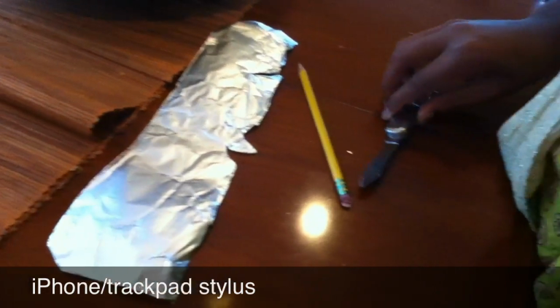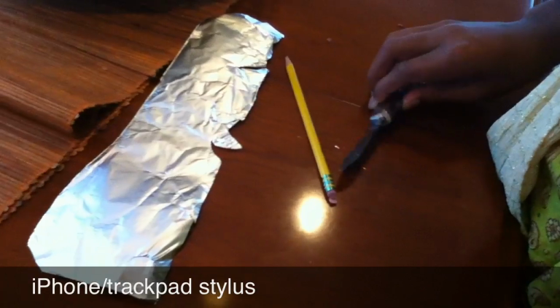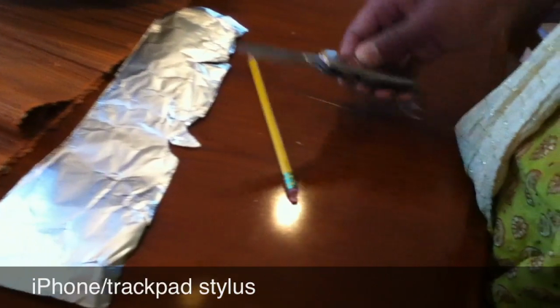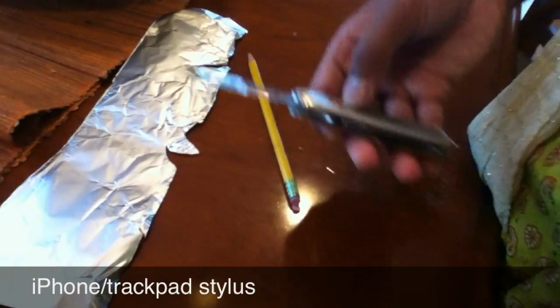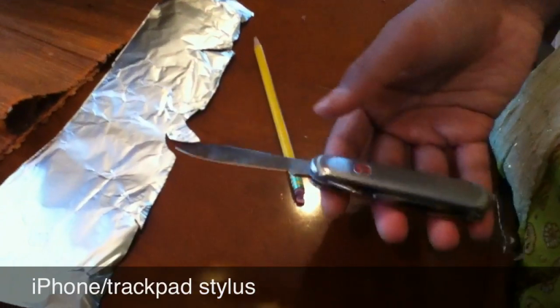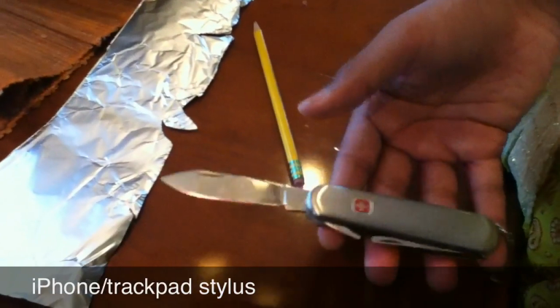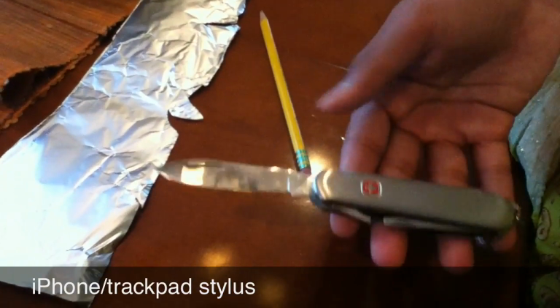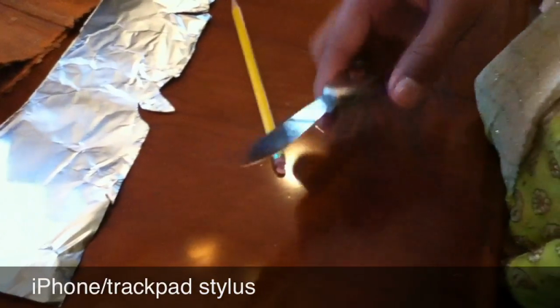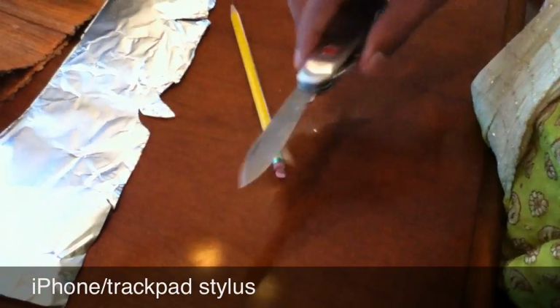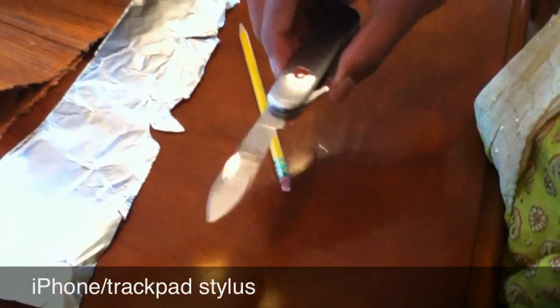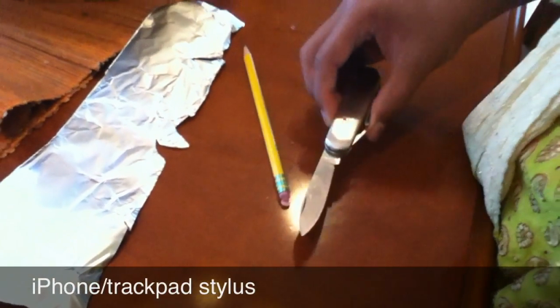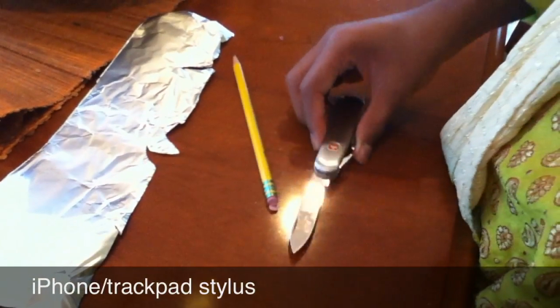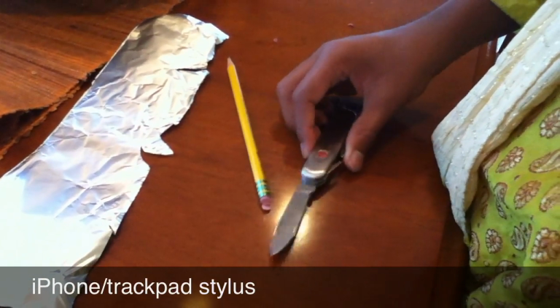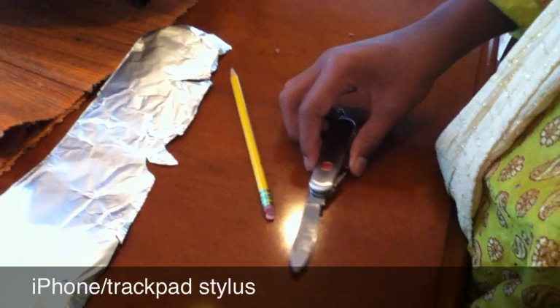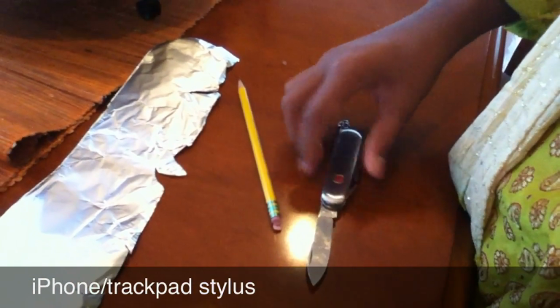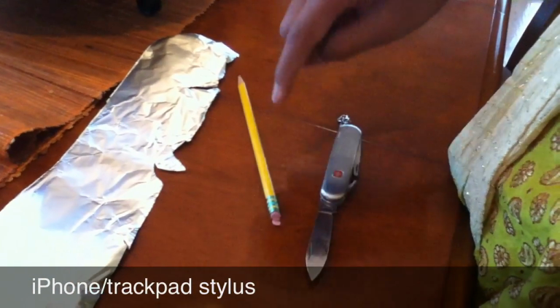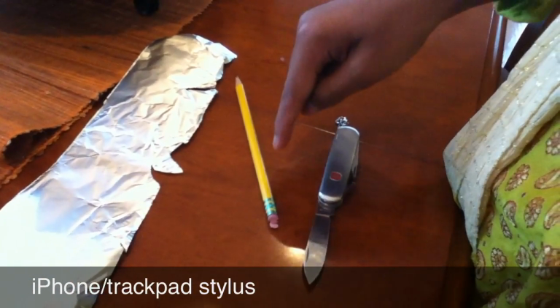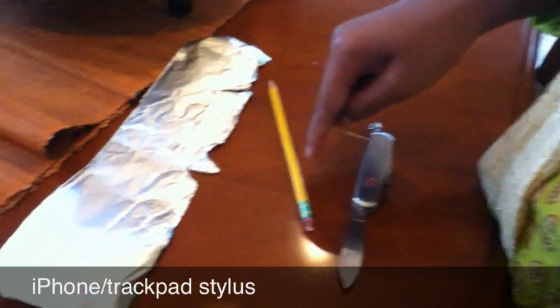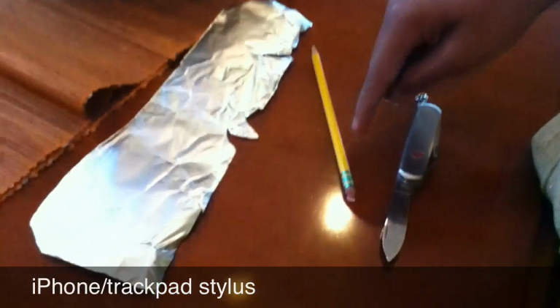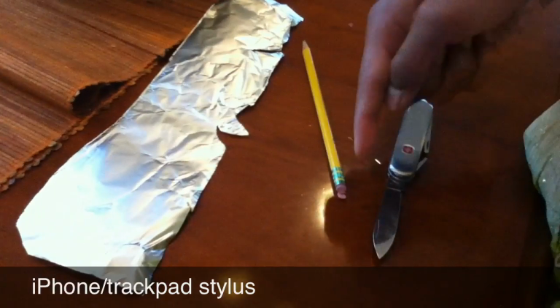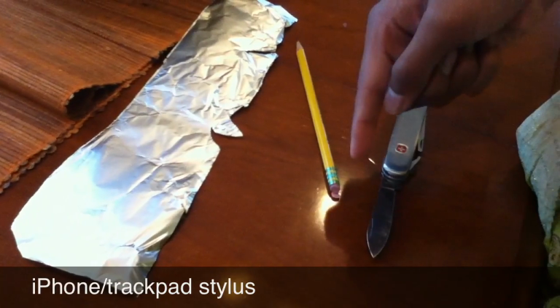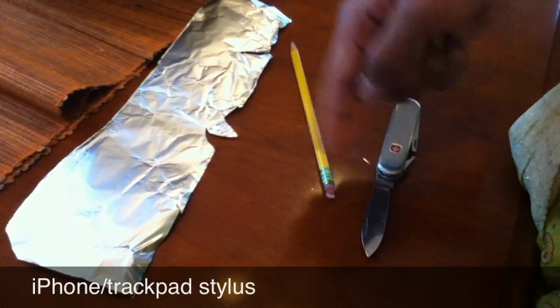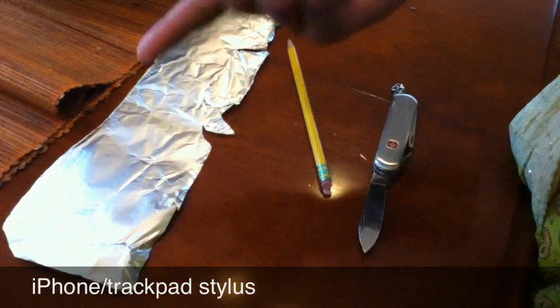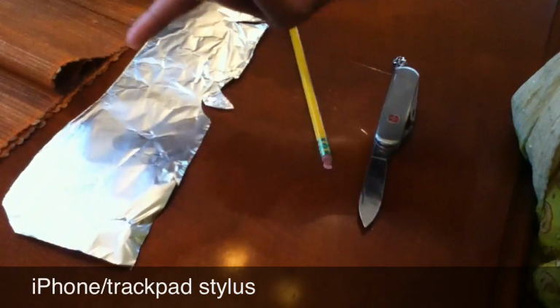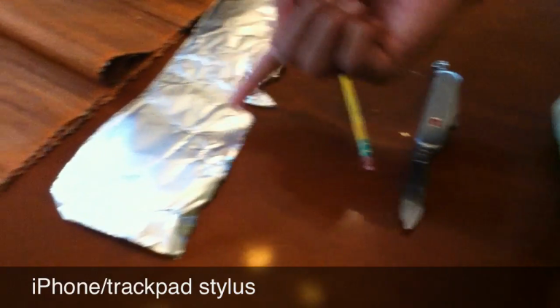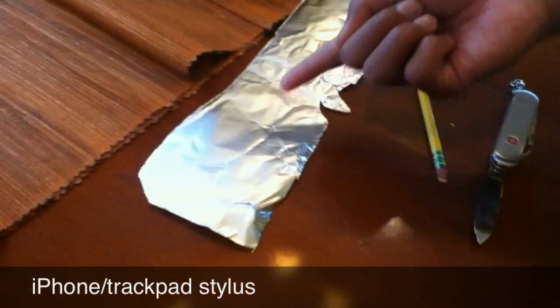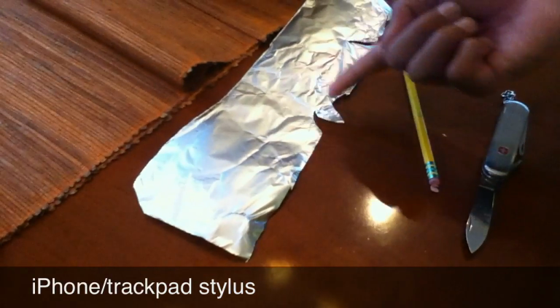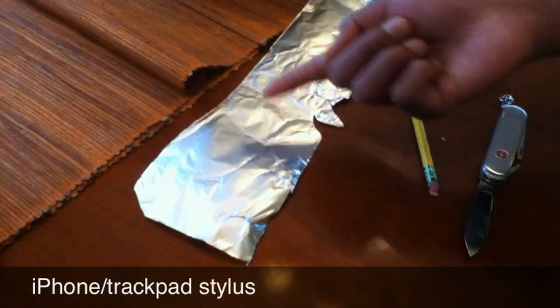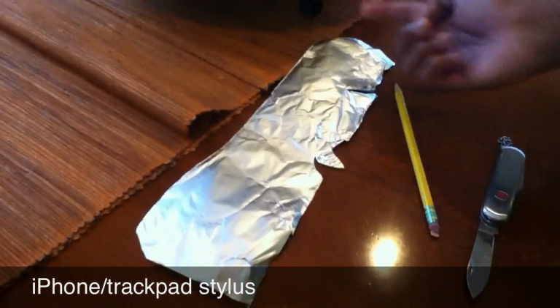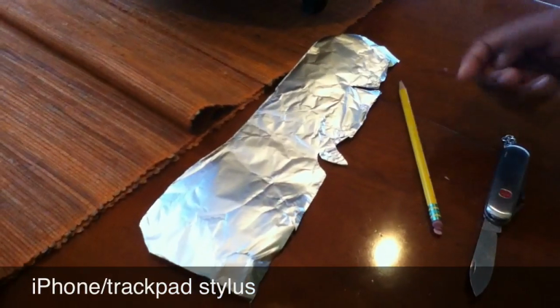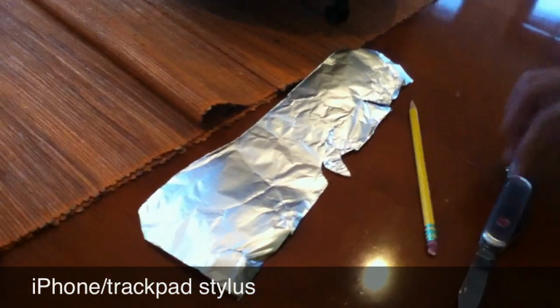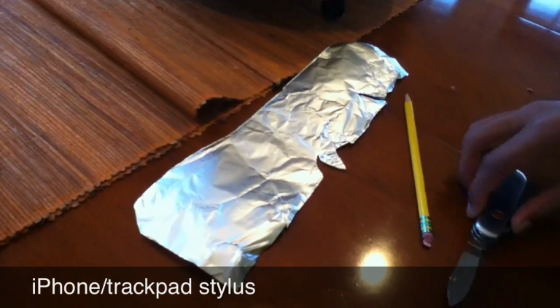You'll need a knife of any type — I prefer my Swiss Army knife — a pencil with an eraser, and some tinfoil.